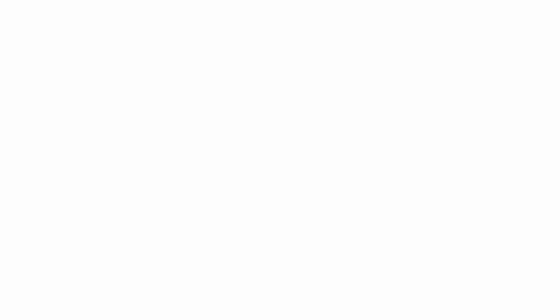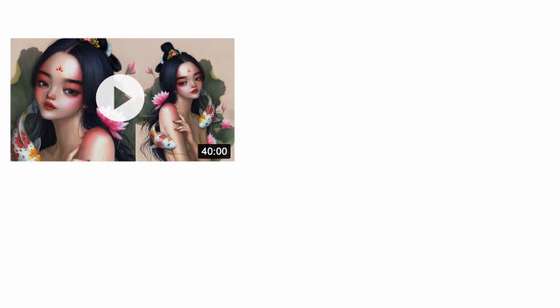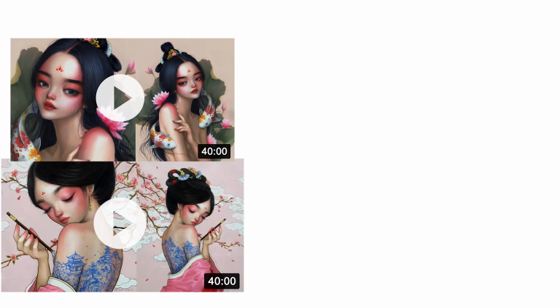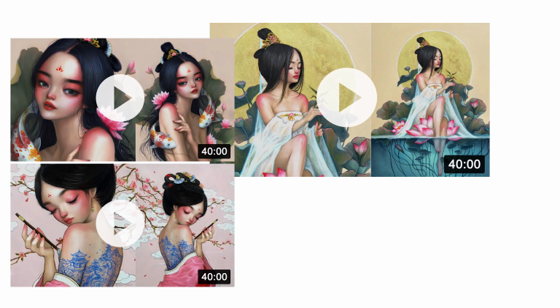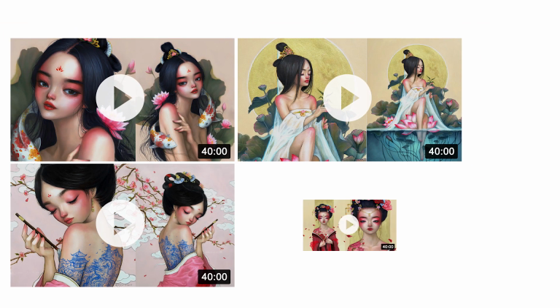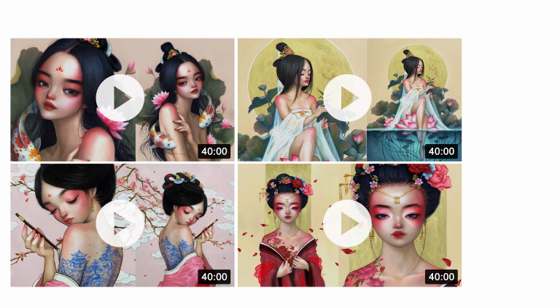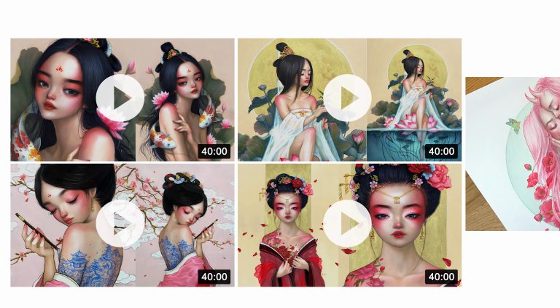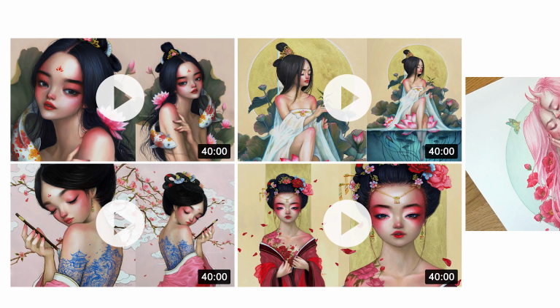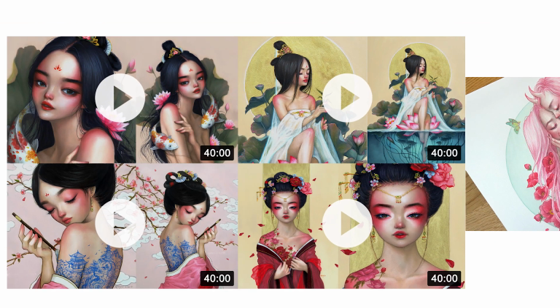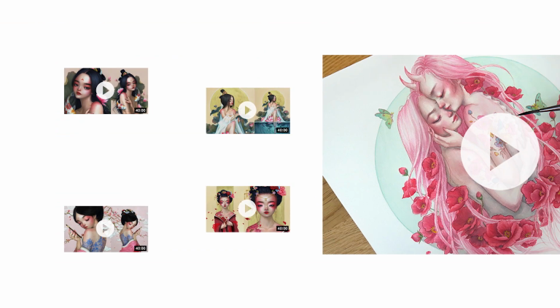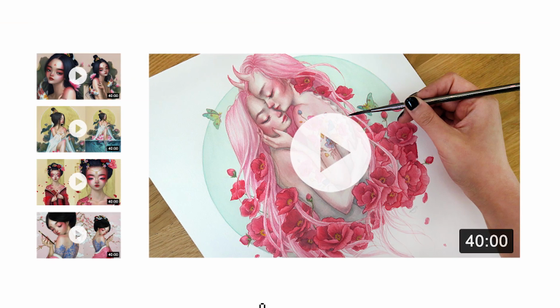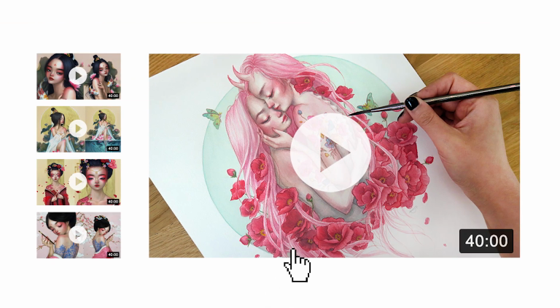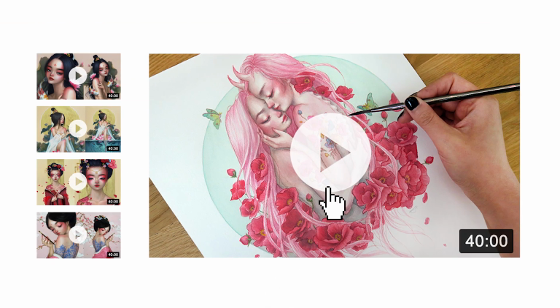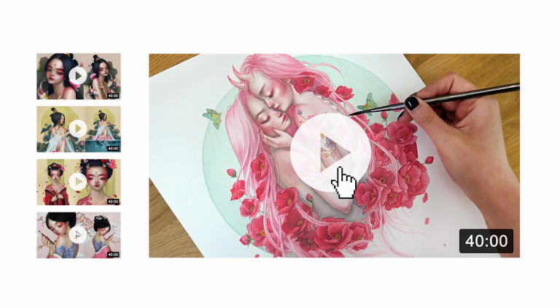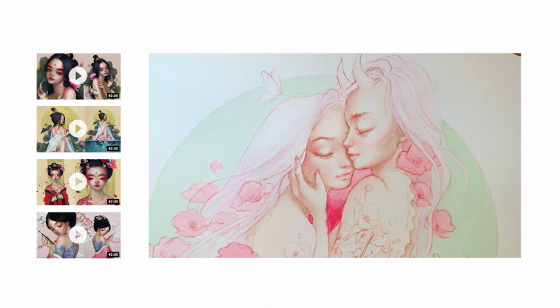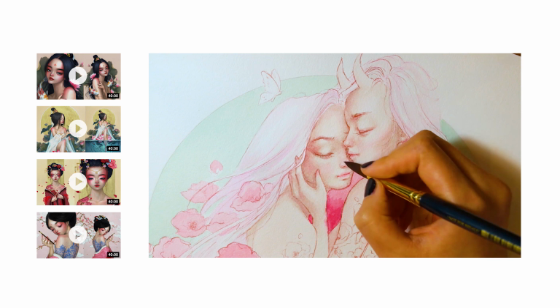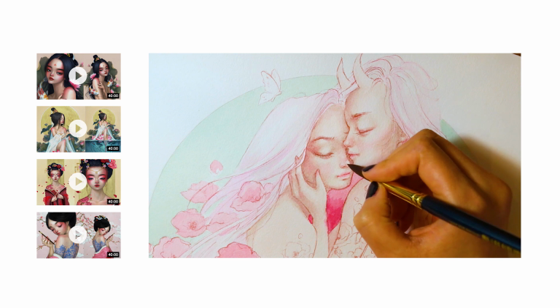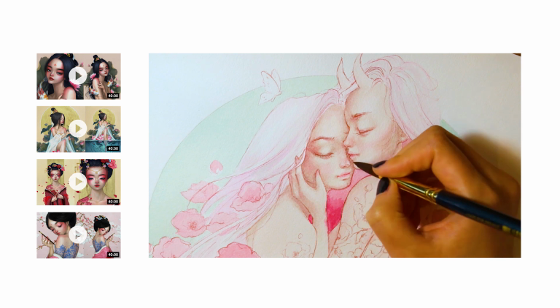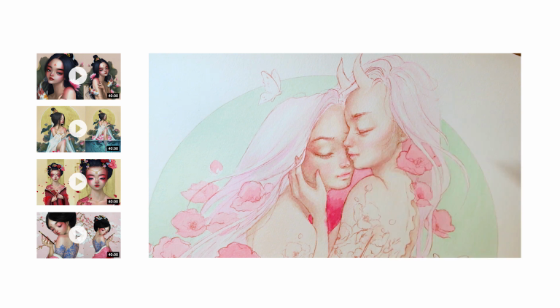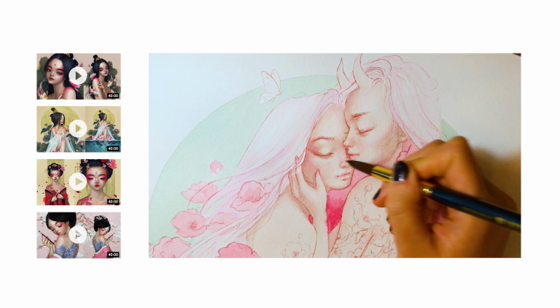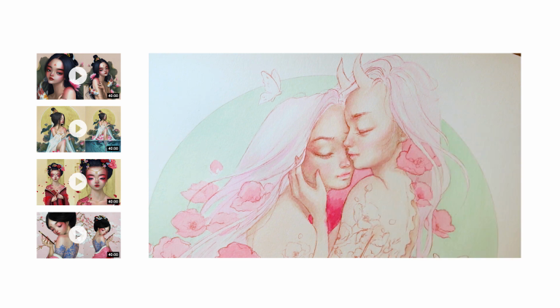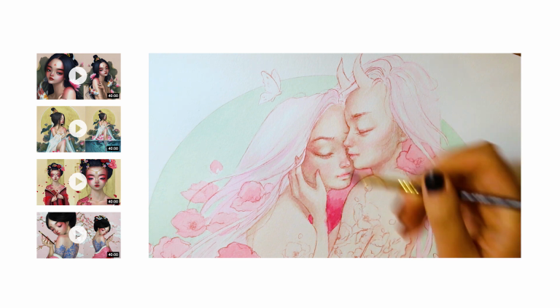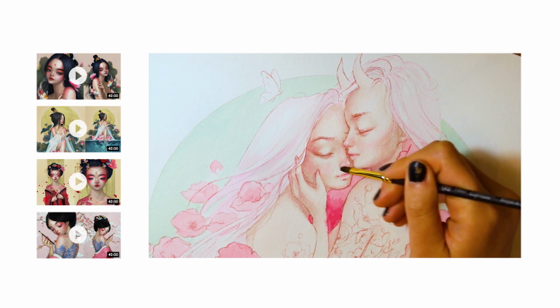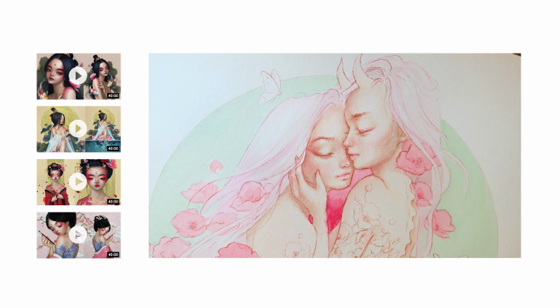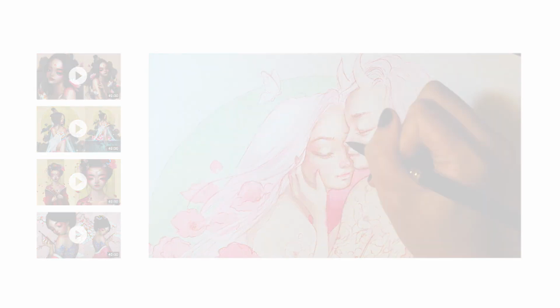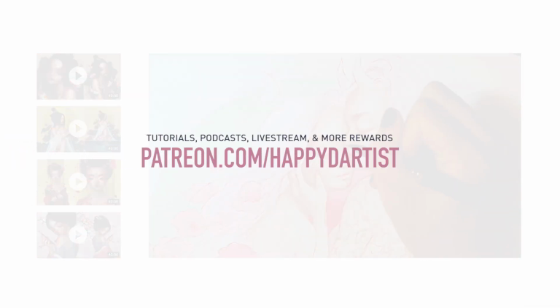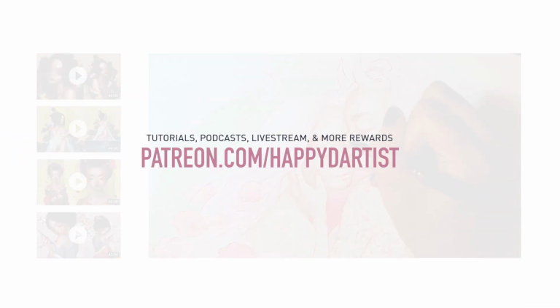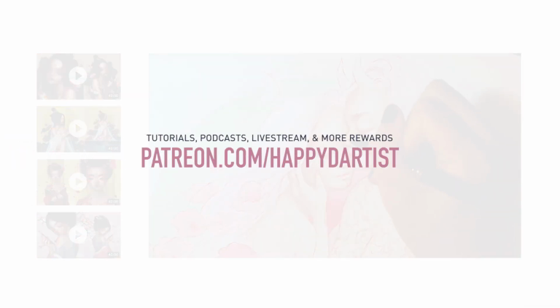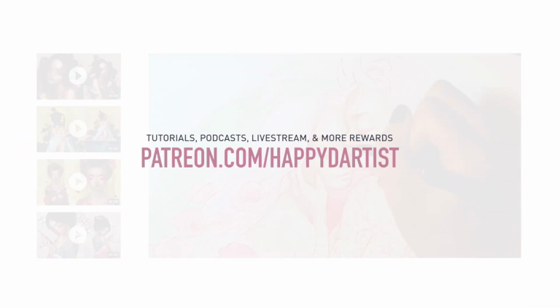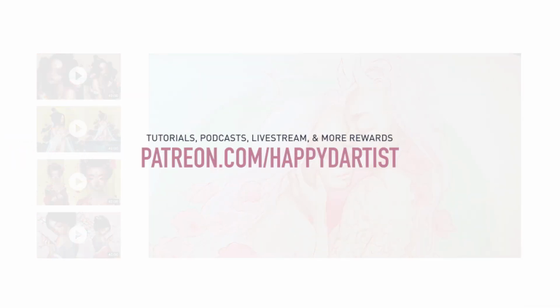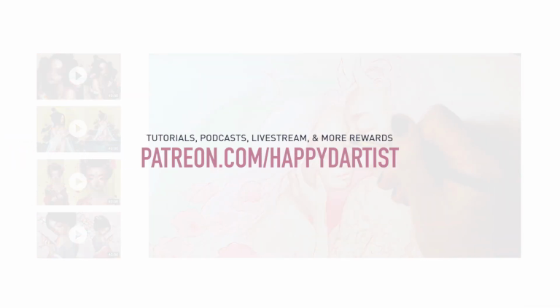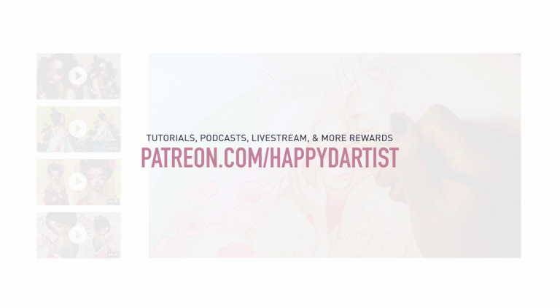Also, for a longer version of this video as well as step-by-step guidelines on how I mixed colors and created this painting, feel free to check out patreon.com/happydartist.